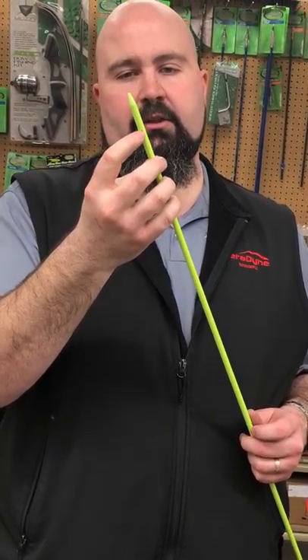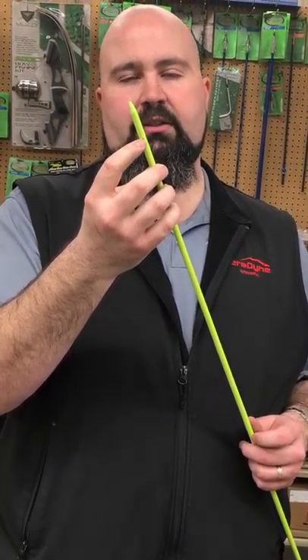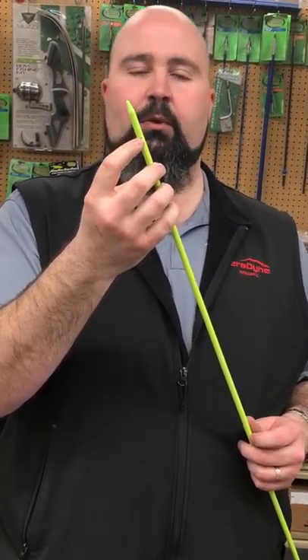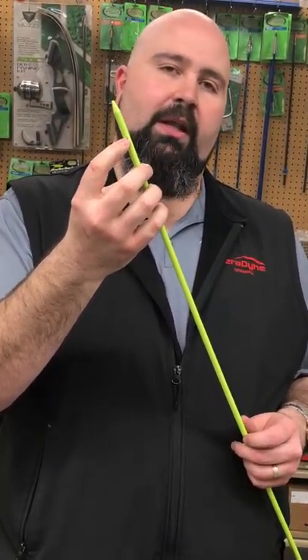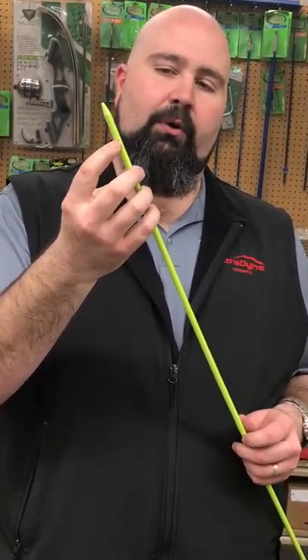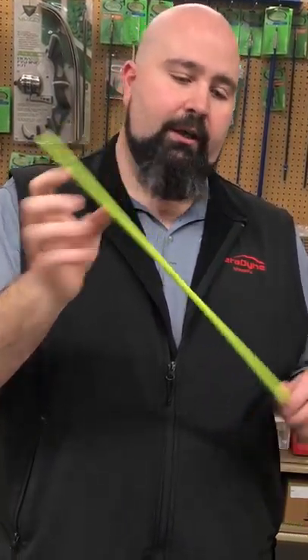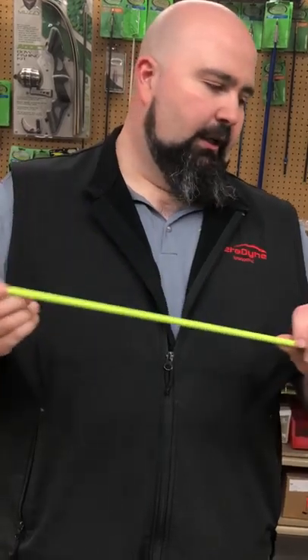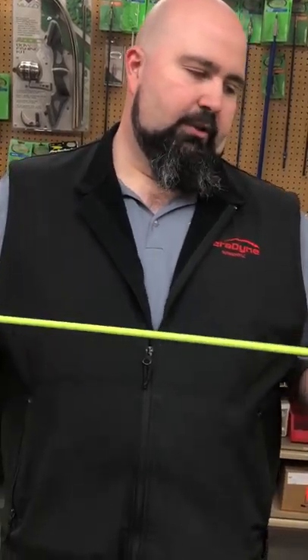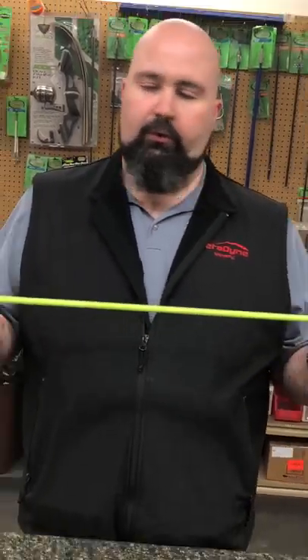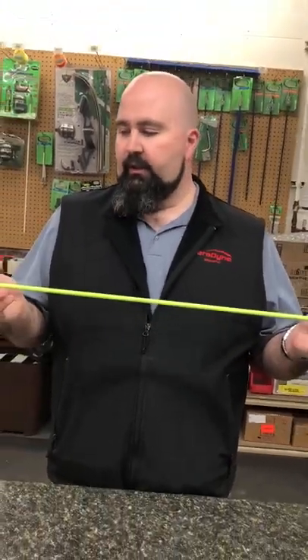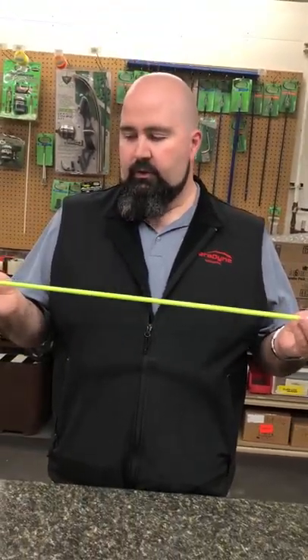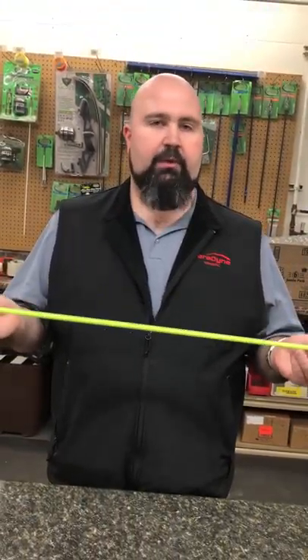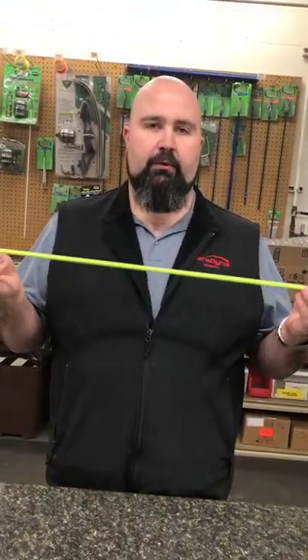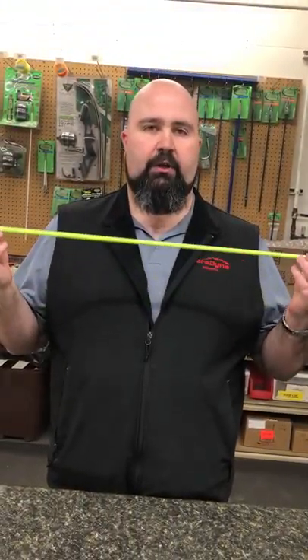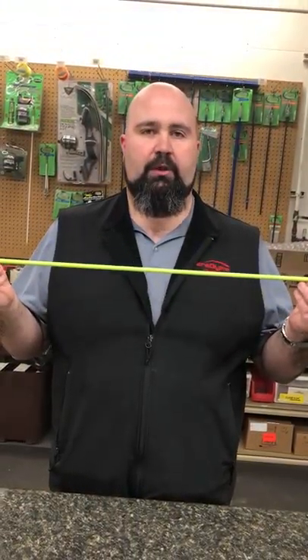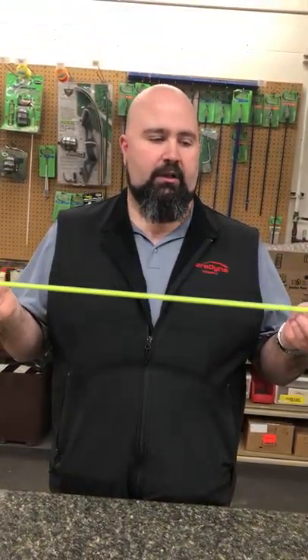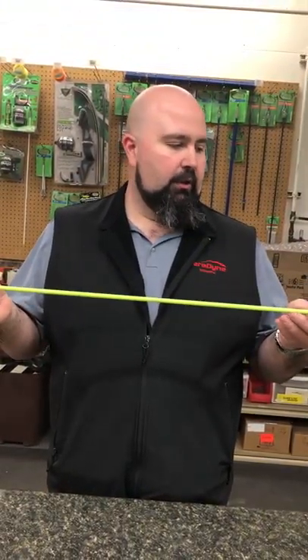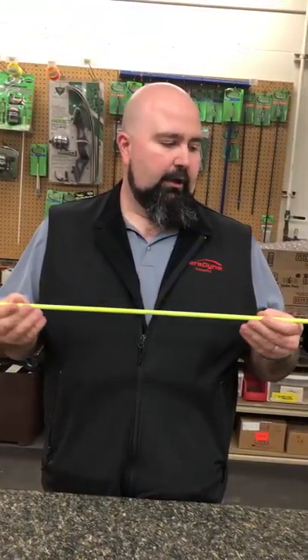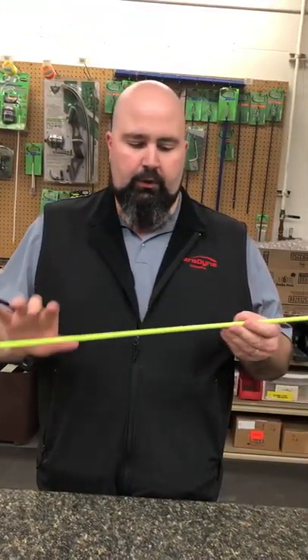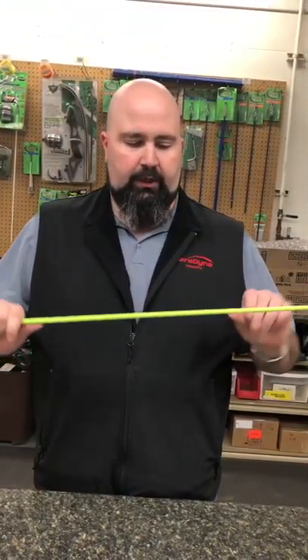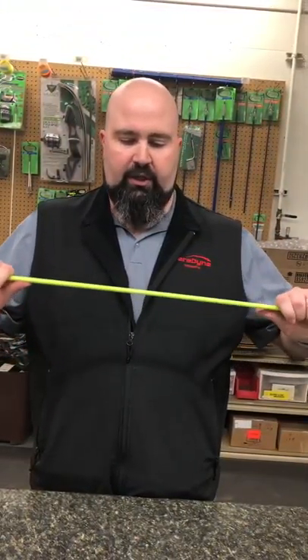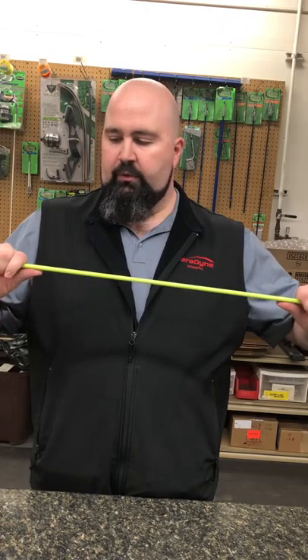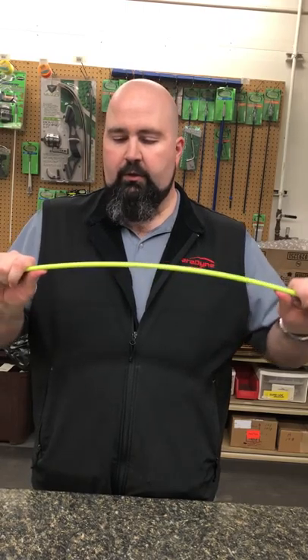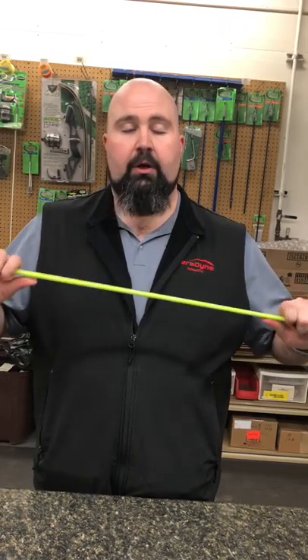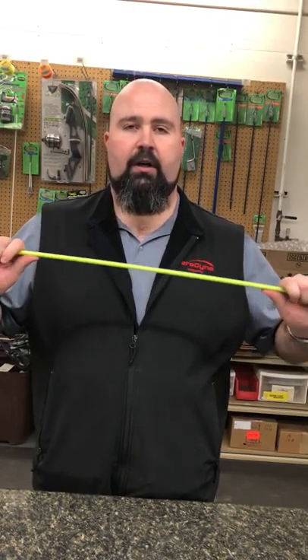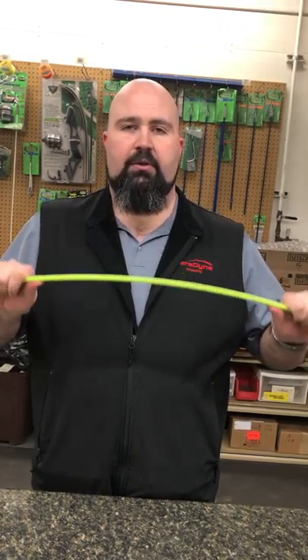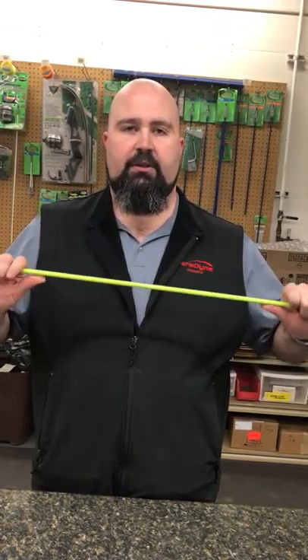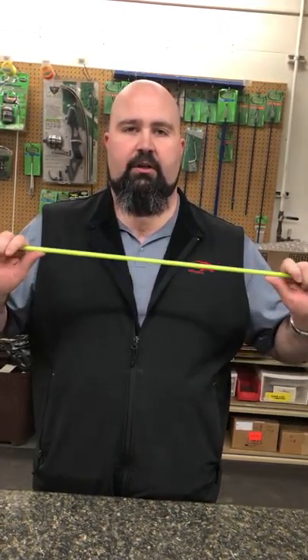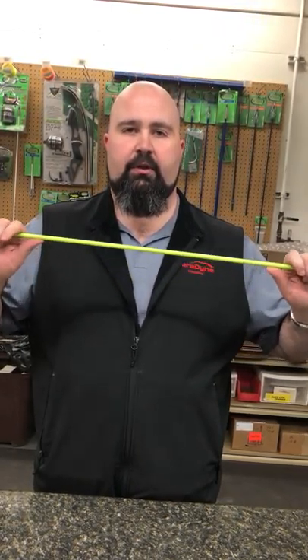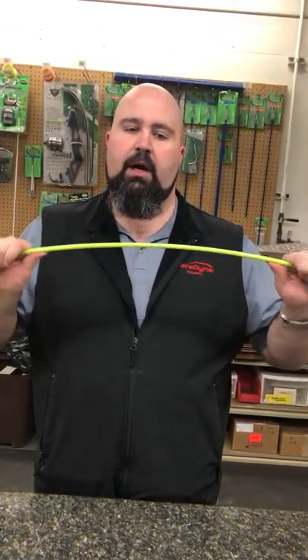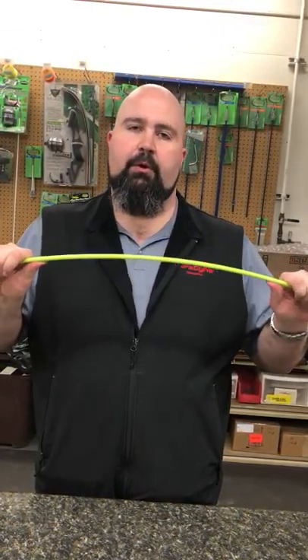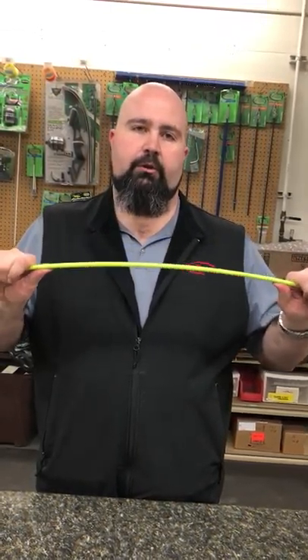The slide stop would go in that hole right there. These are full length arrows. You can cut them down if you want to do a custom length arrow. They are the same ones that we put all of our Muzzy fish arrows together with, and you can buy them and build your own.